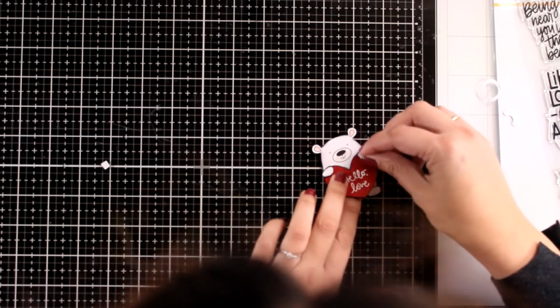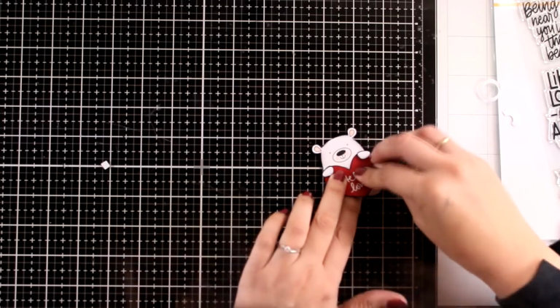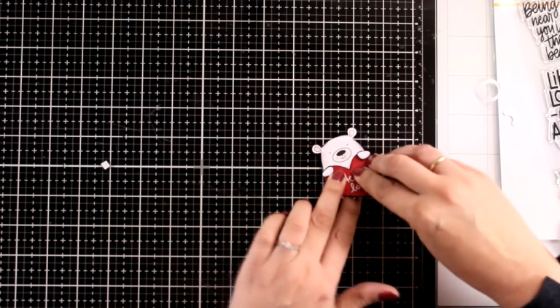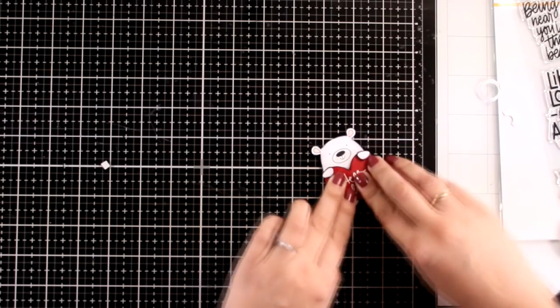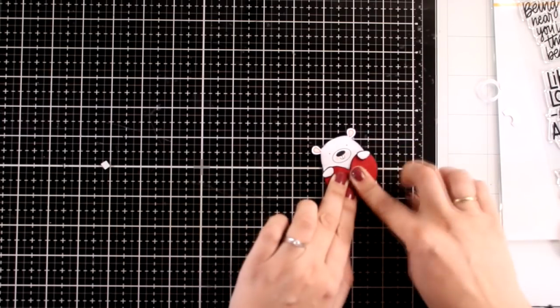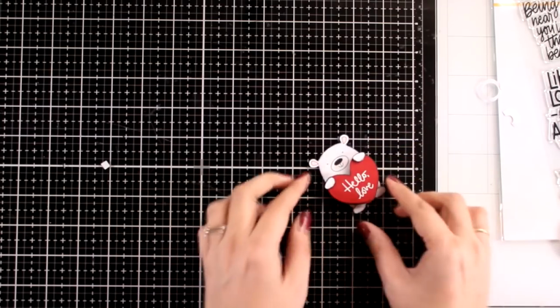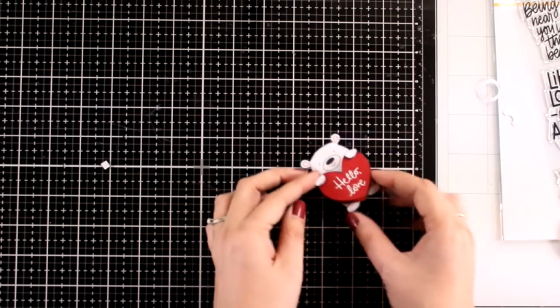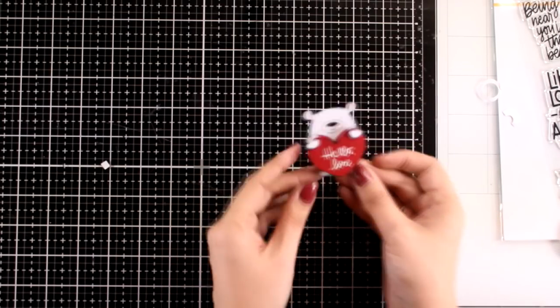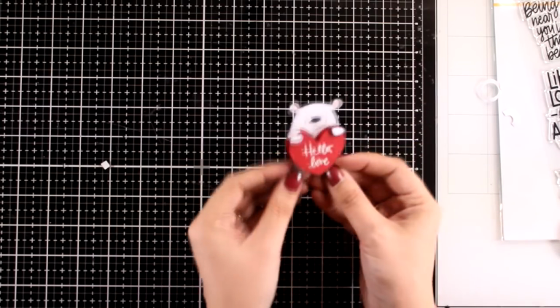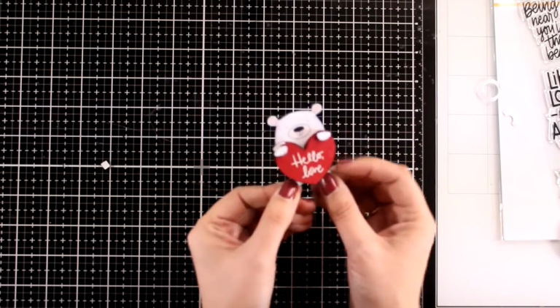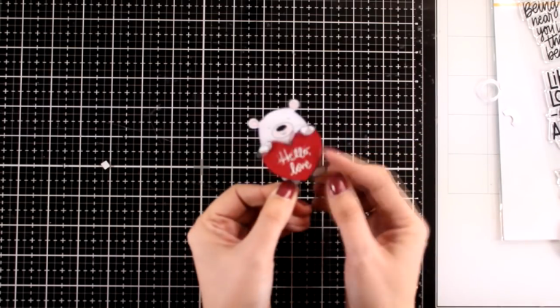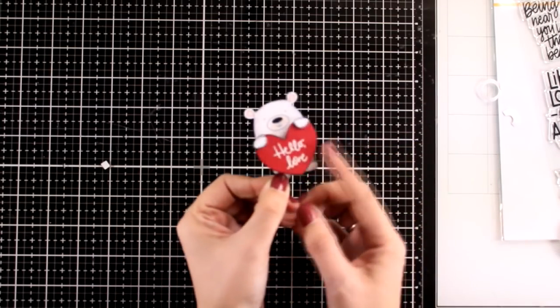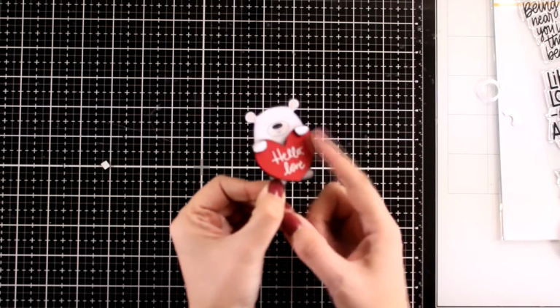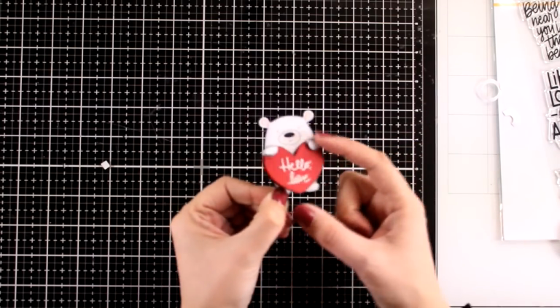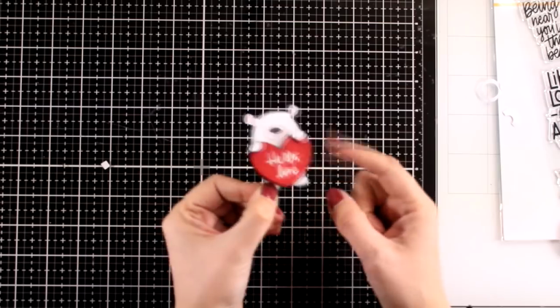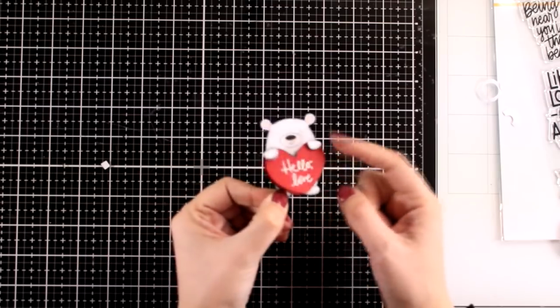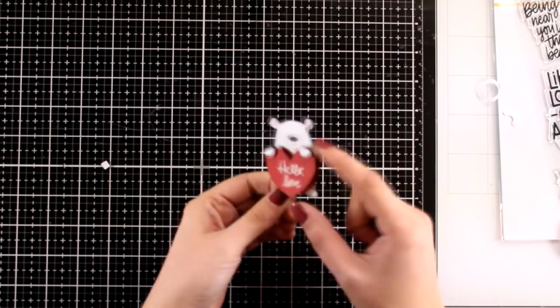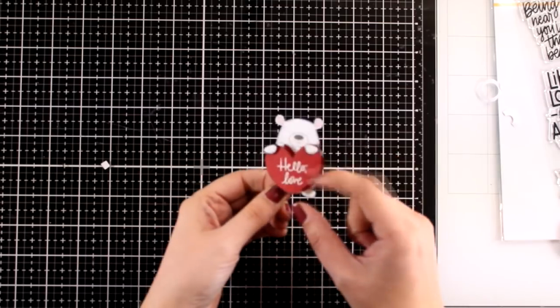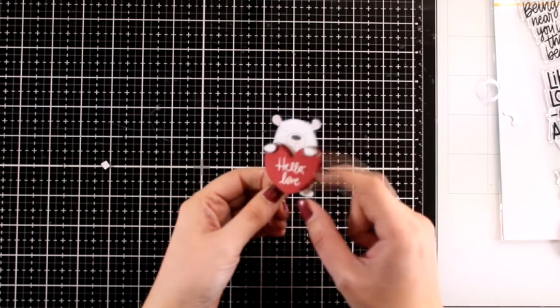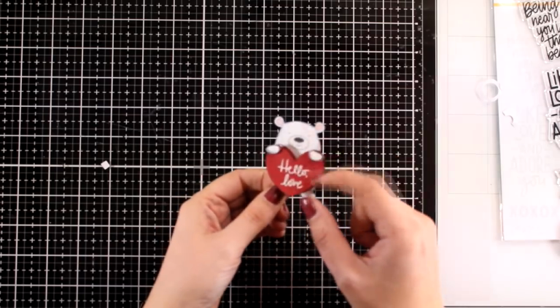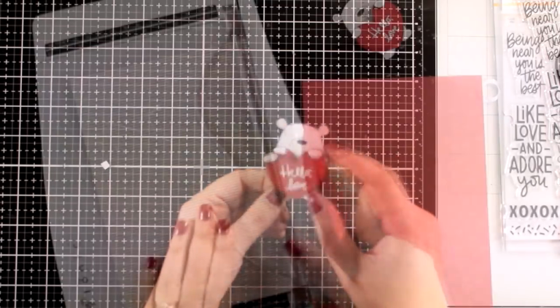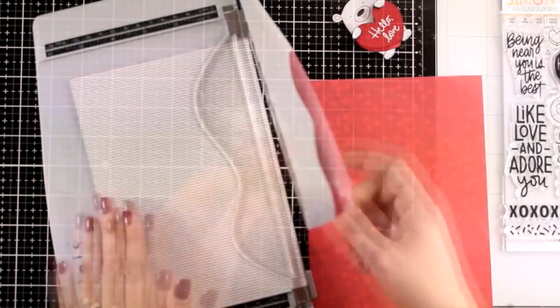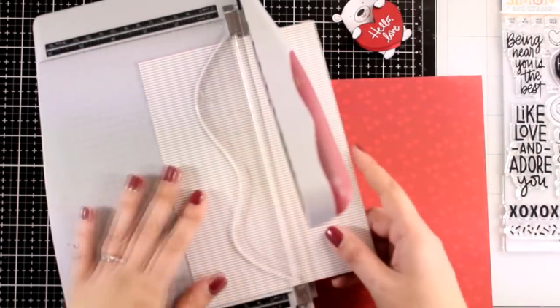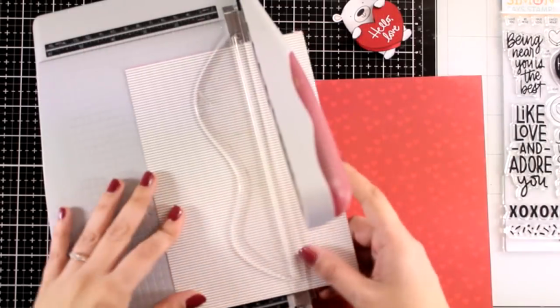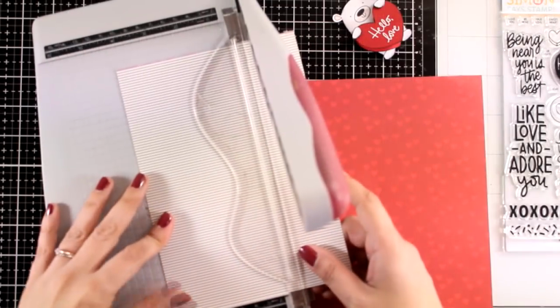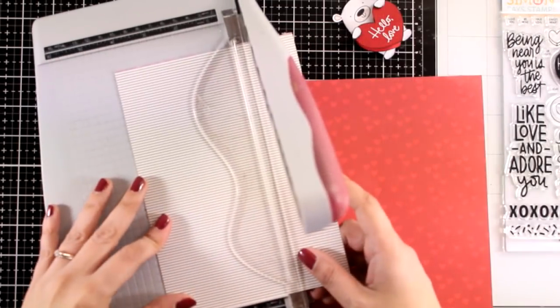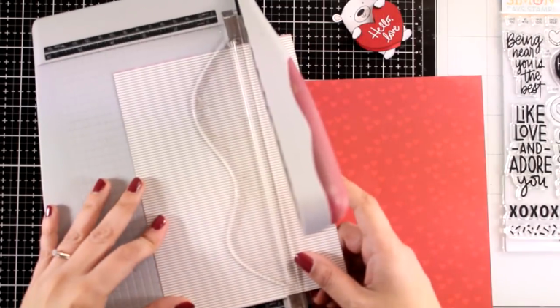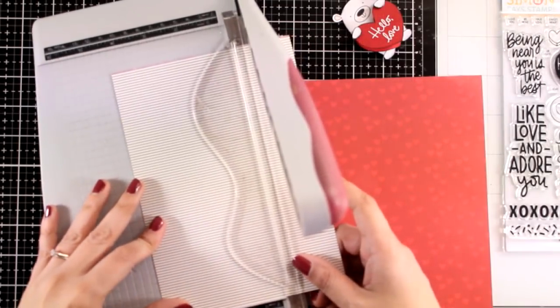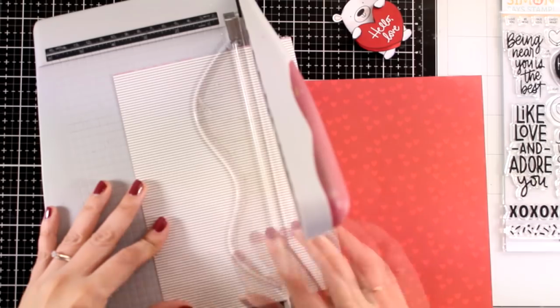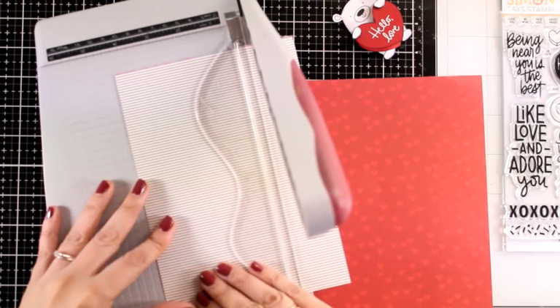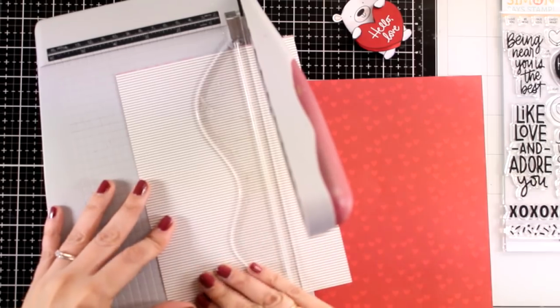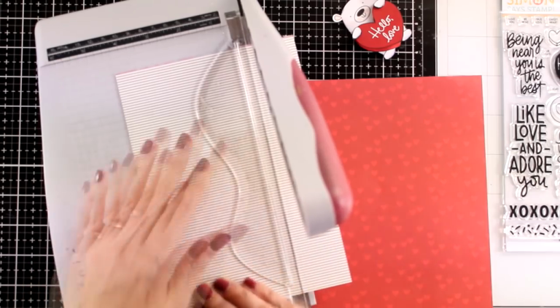Now I am going to align the heart on top and you can see how it moves. Those wobbles weren't included in the kit this month; however, I think I have them from a previous kit ages ago.